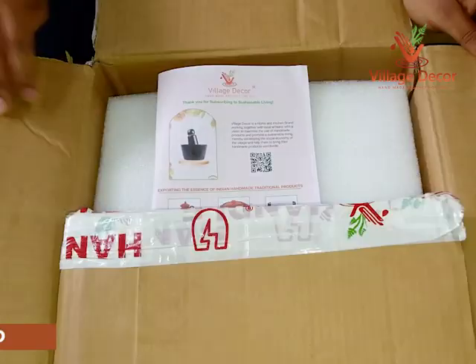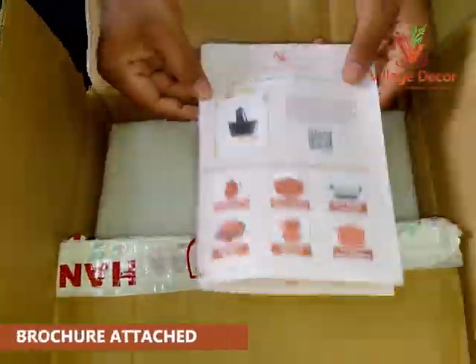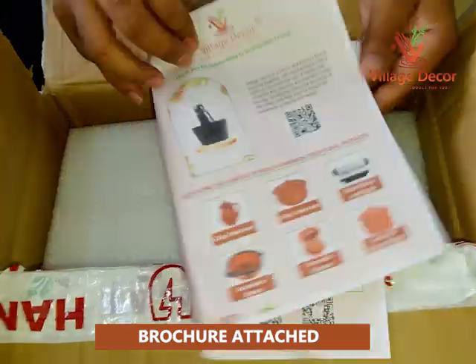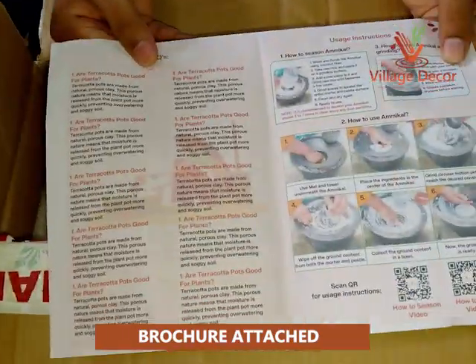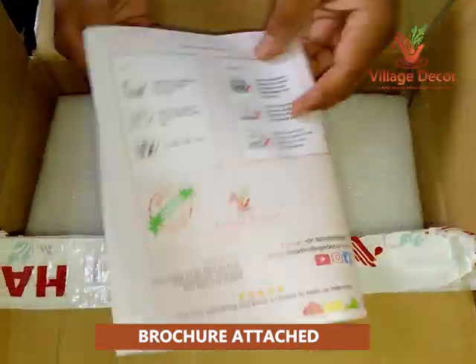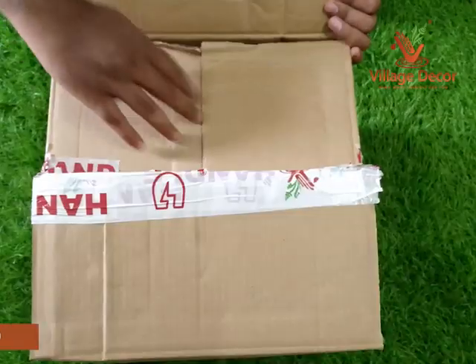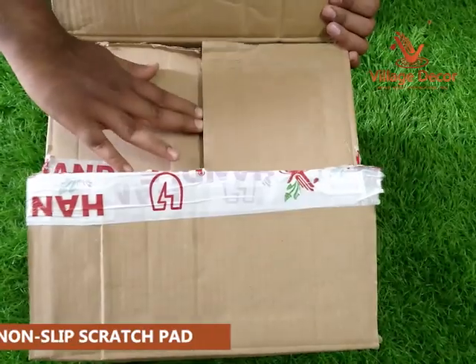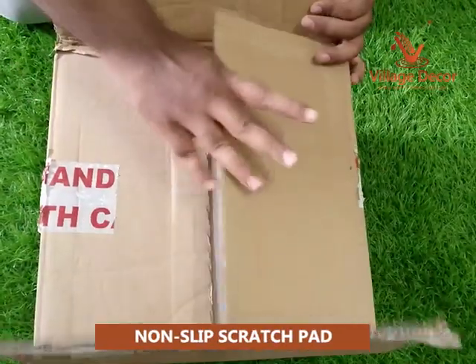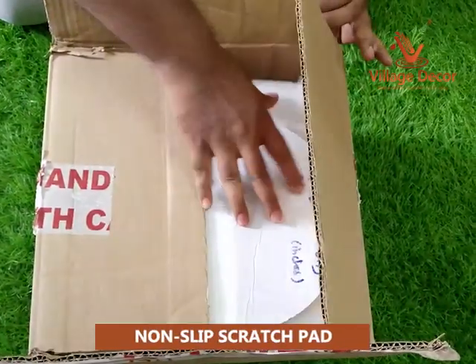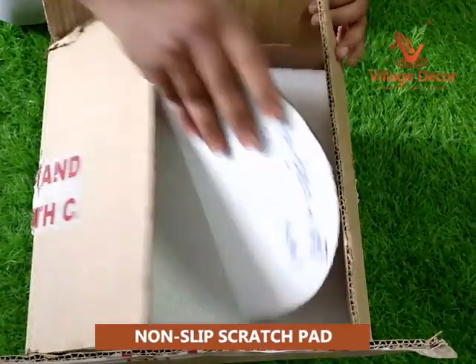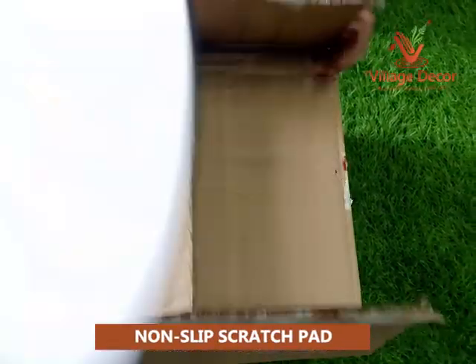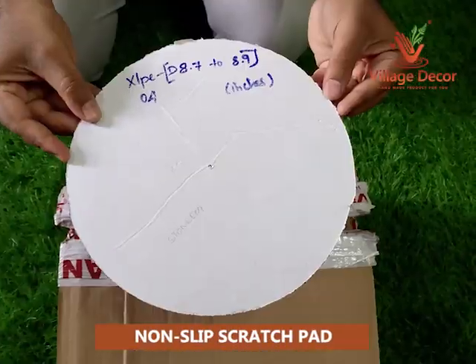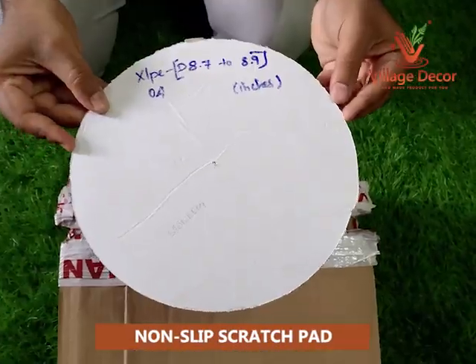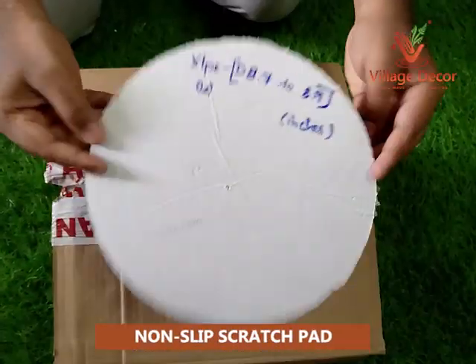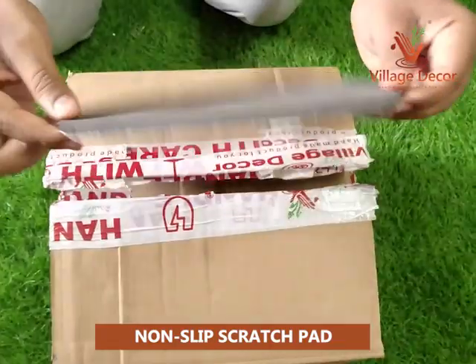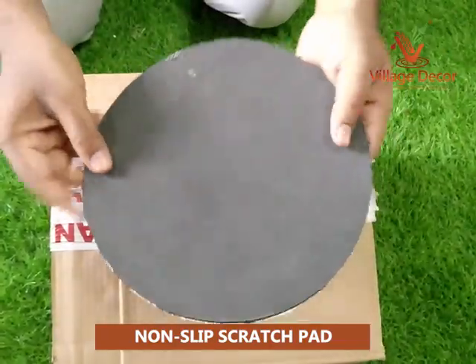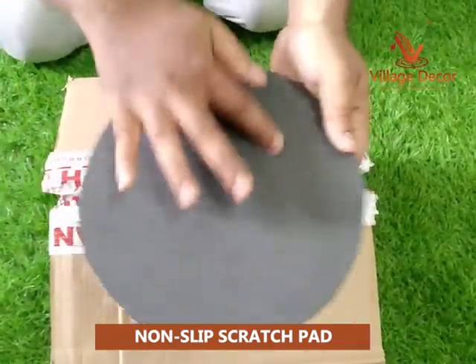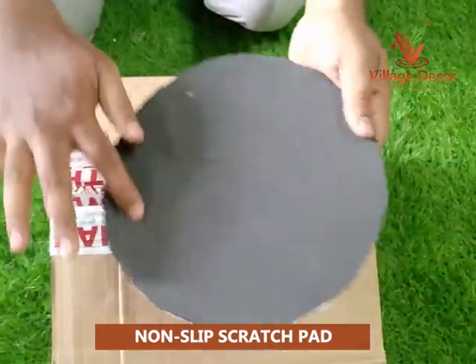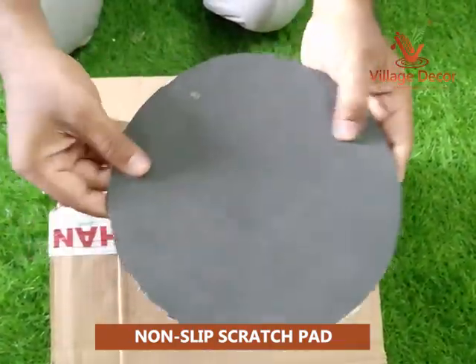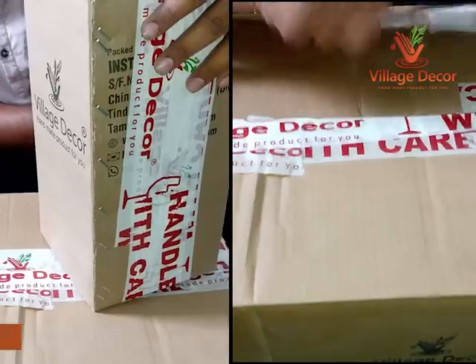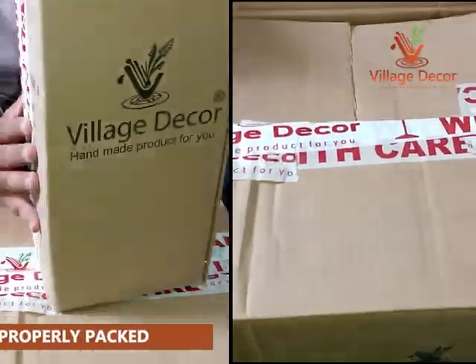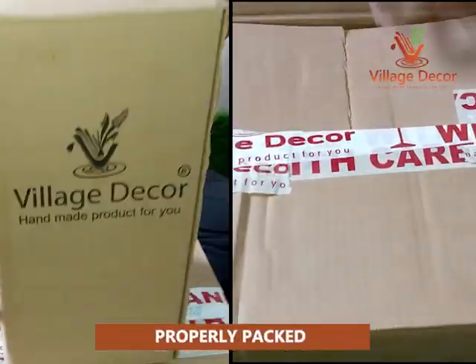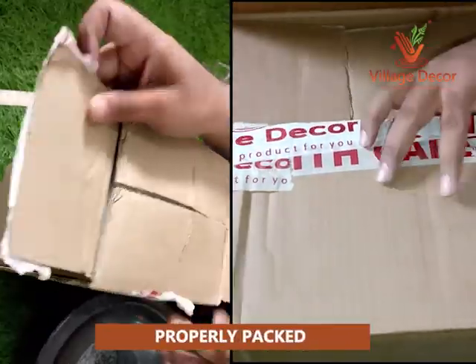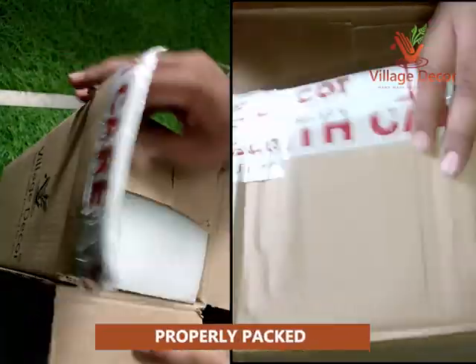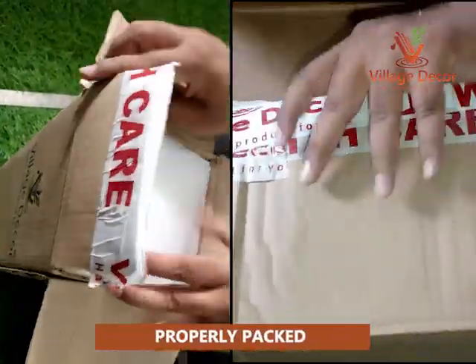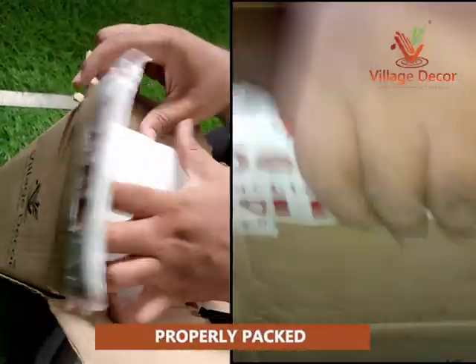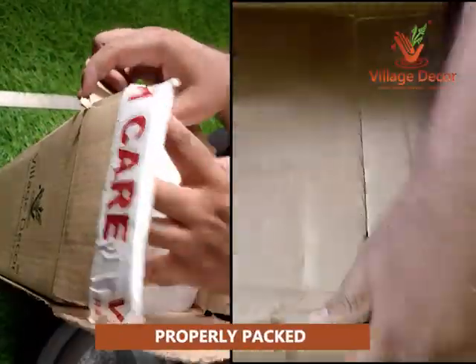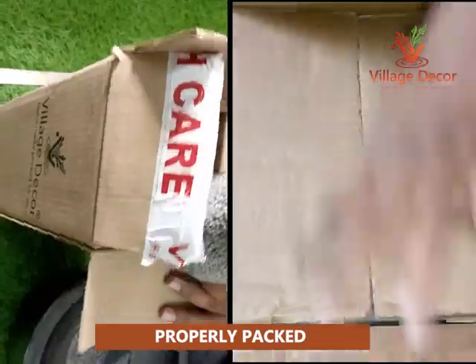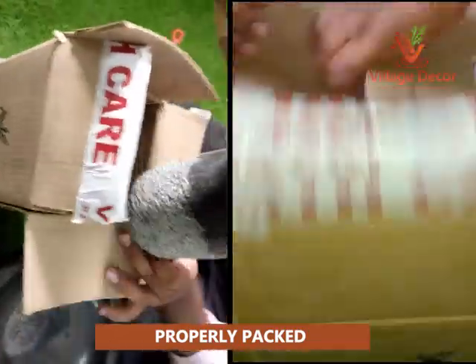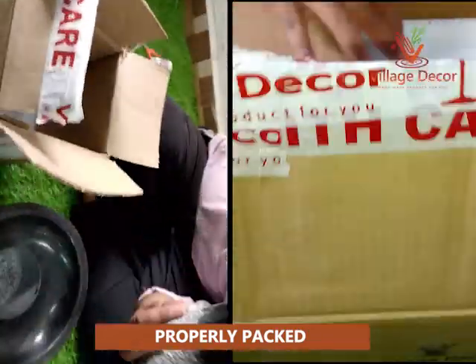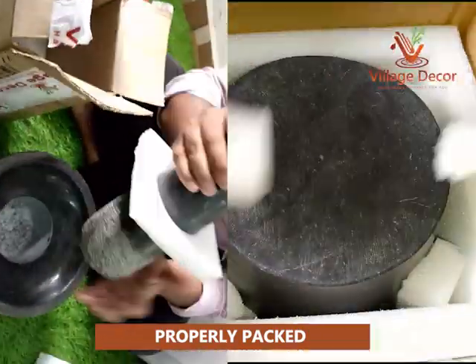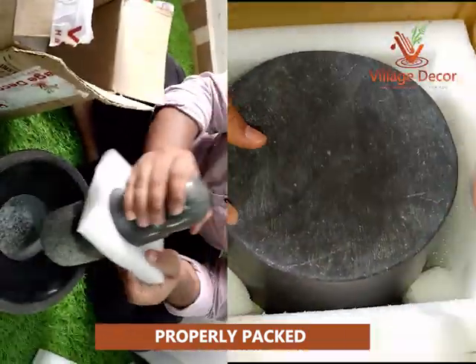A brochure is attached for user instructions. The non-slip scratch pad is included with the Atukal, which helps to prevent shaking during the grinding process. The Atukal is packed in a carton box with EPE foam, ensuring it arrives in great condition.